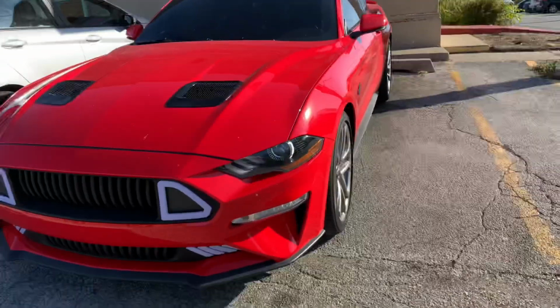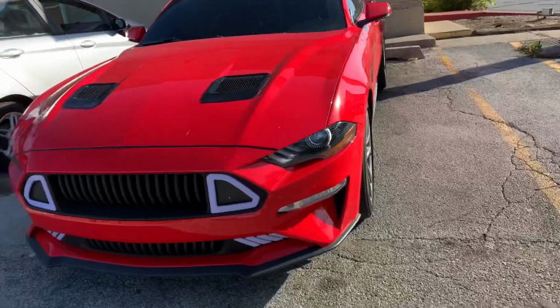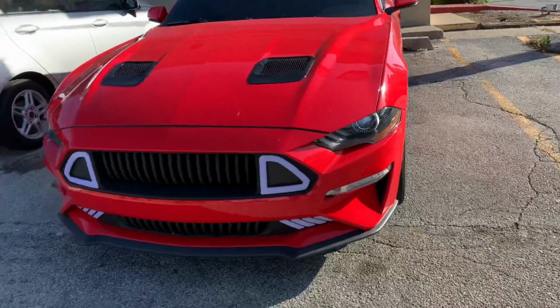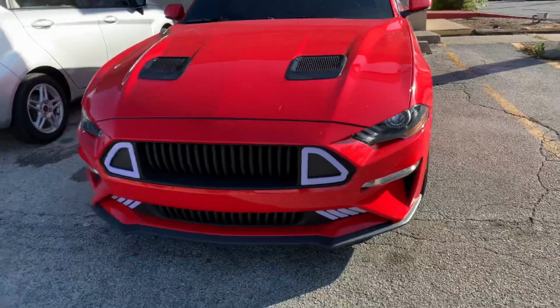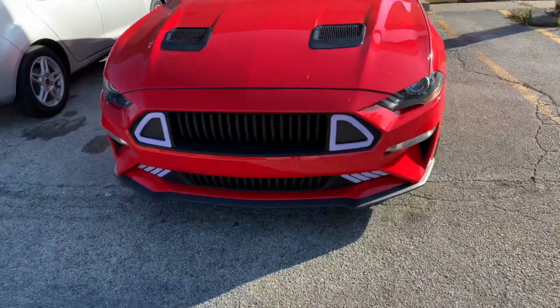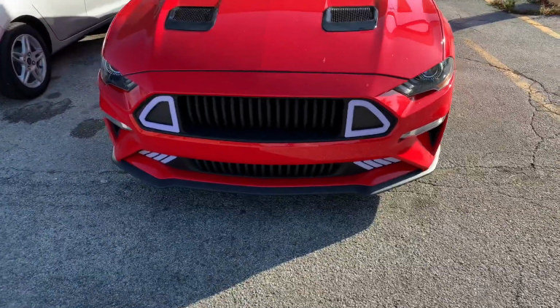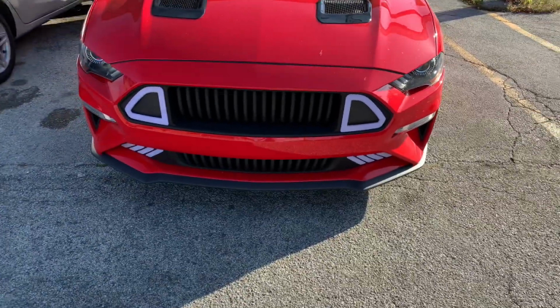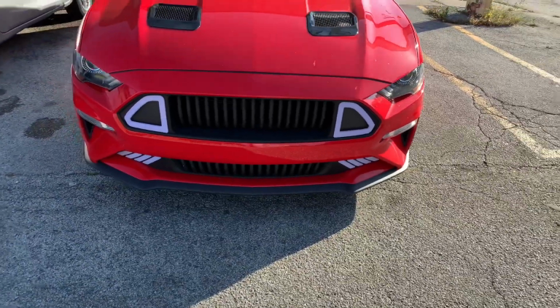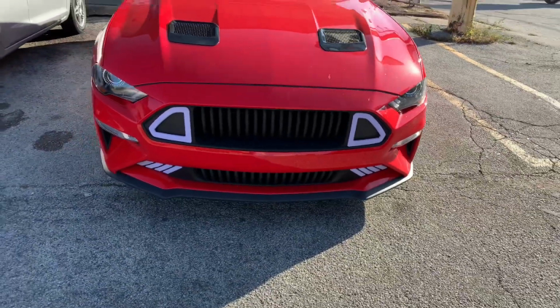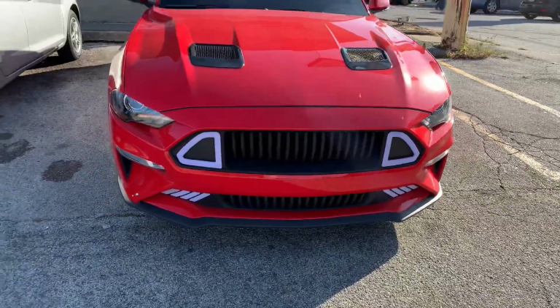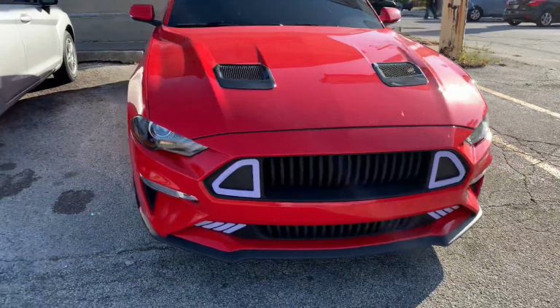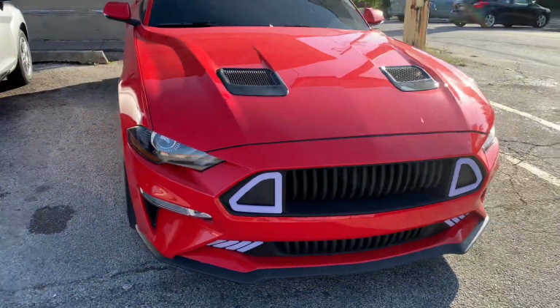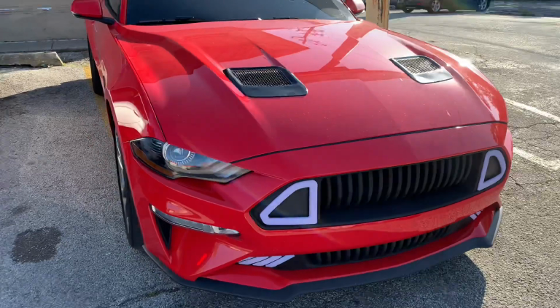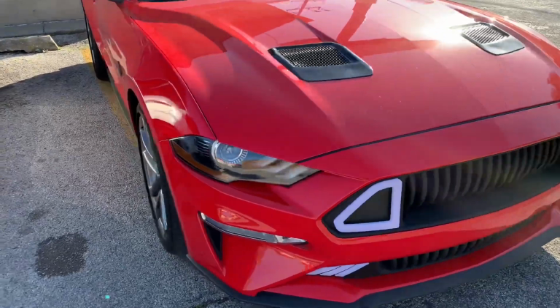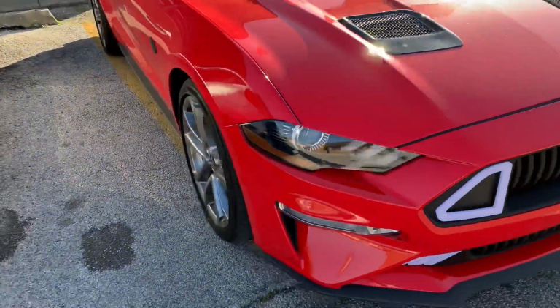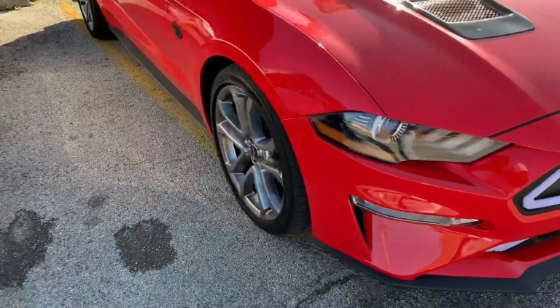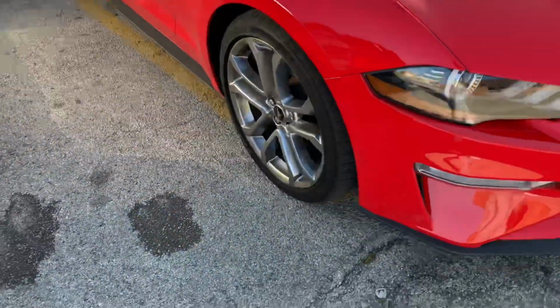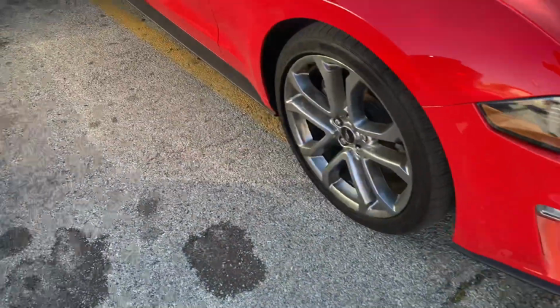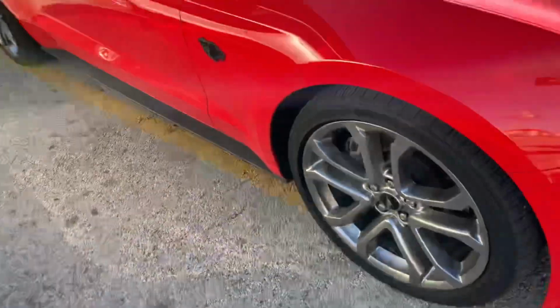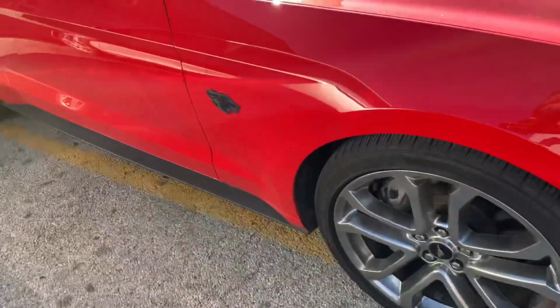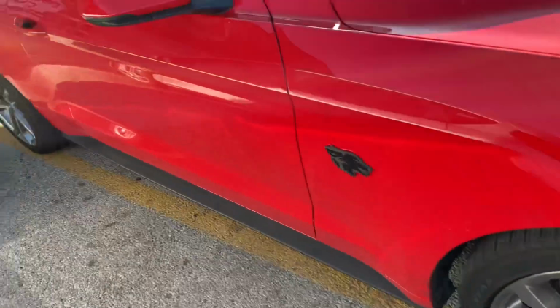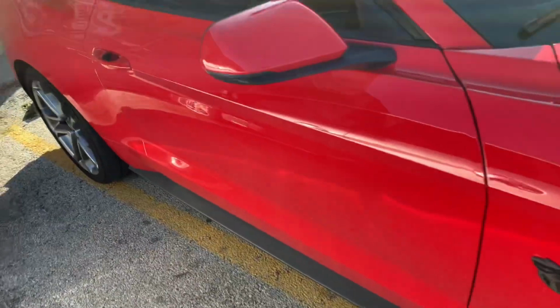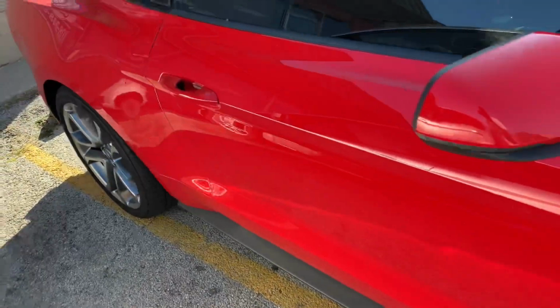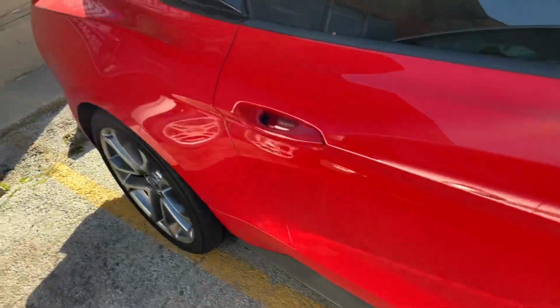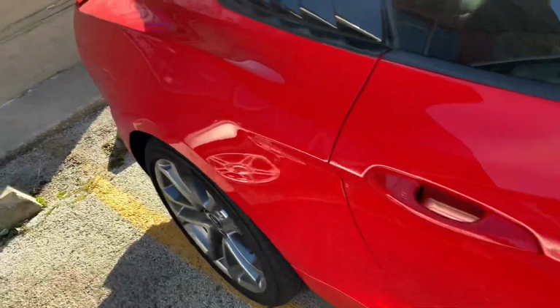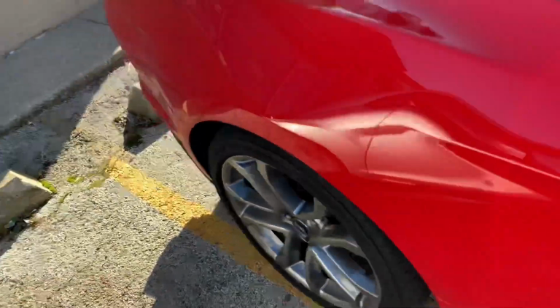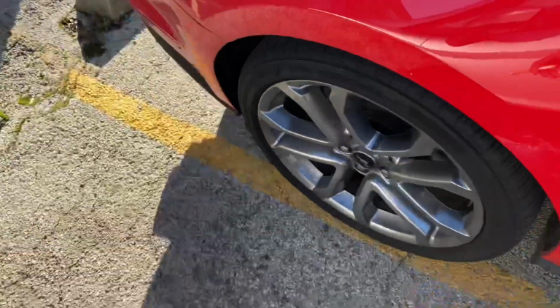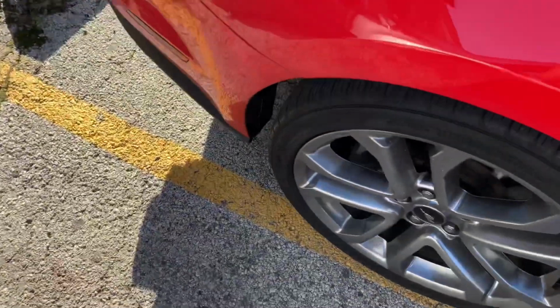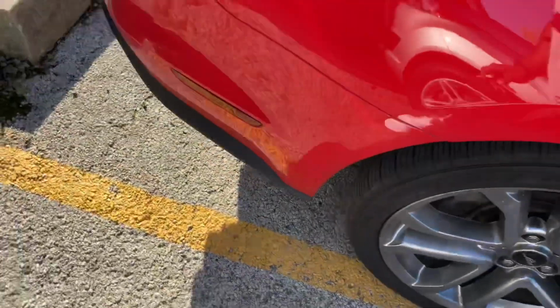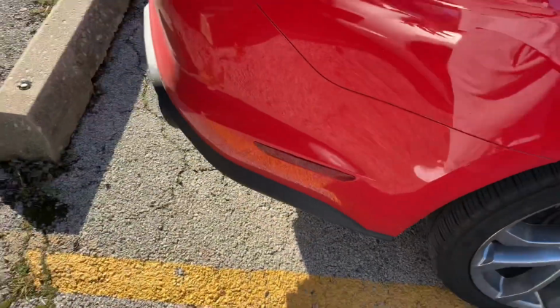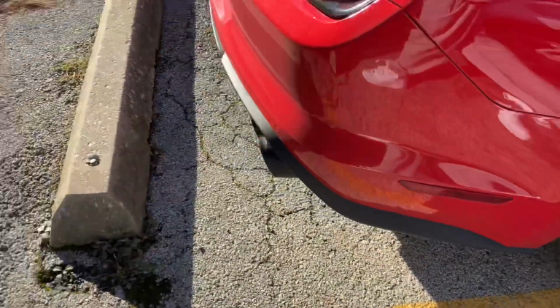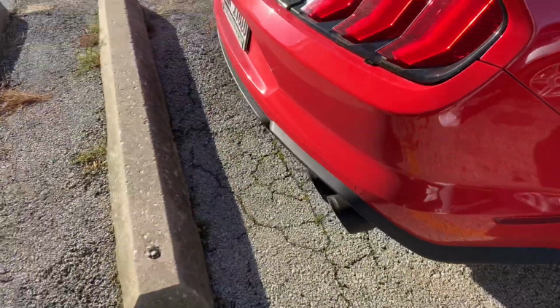It's just a real quick walk around. You see the custom lights, grill, hood. 5.0 — we not shortstopping, we not shortstepping at all.